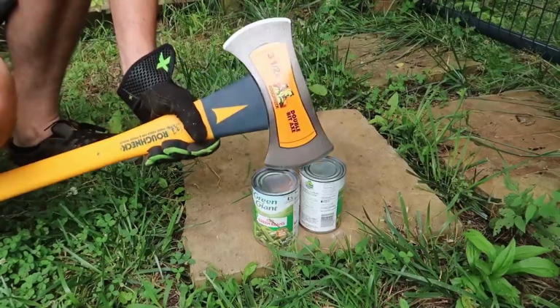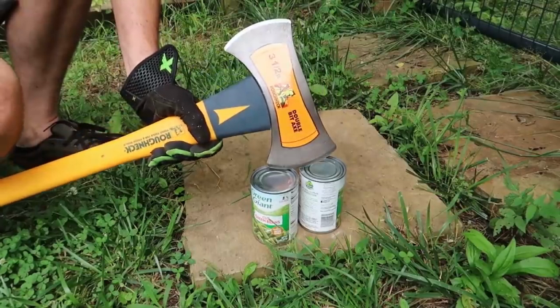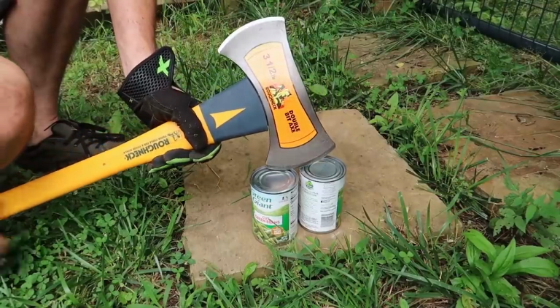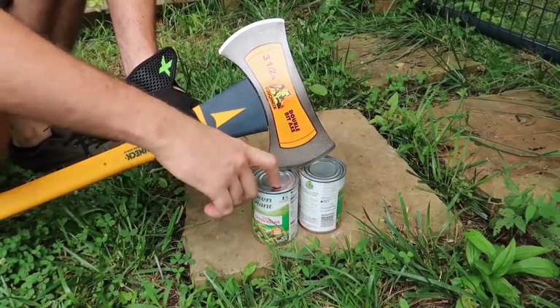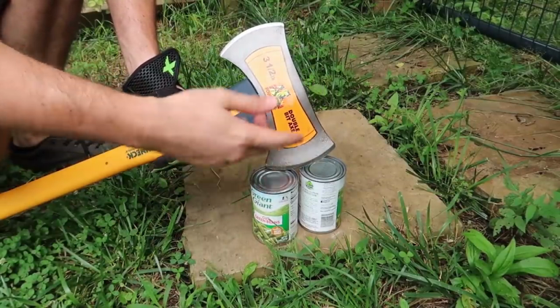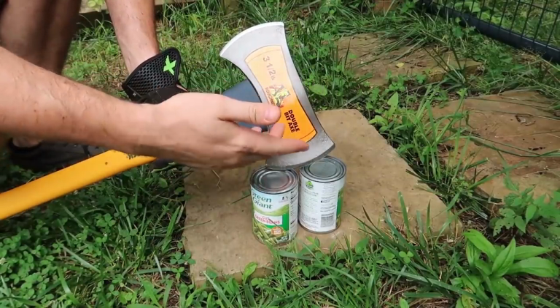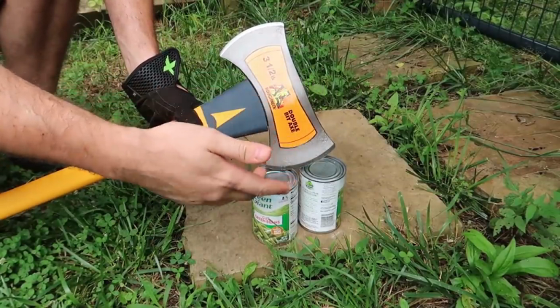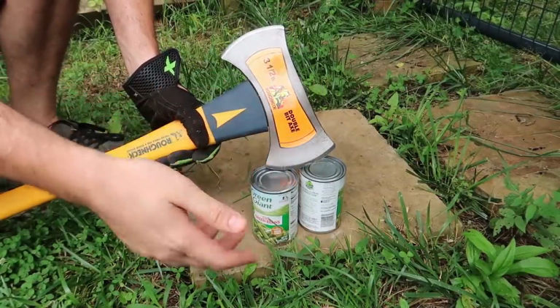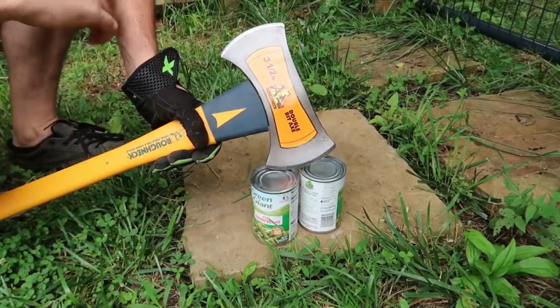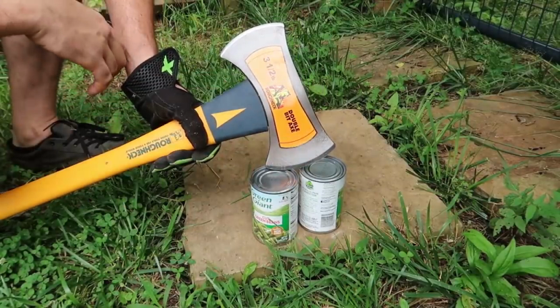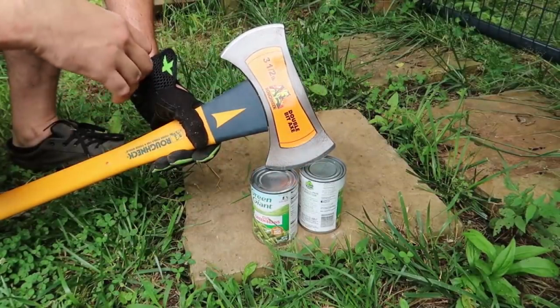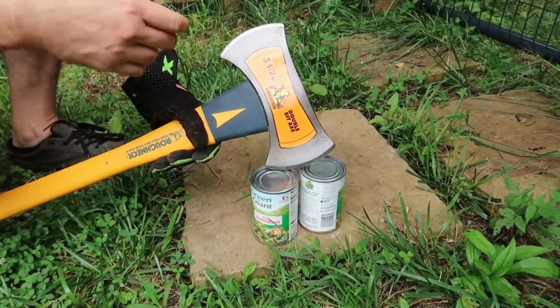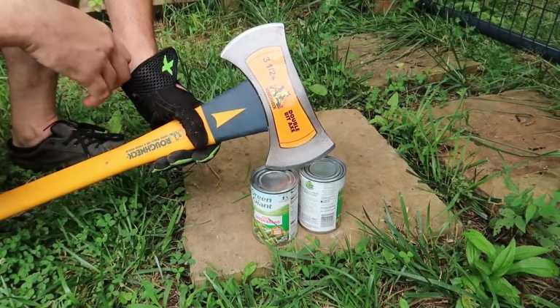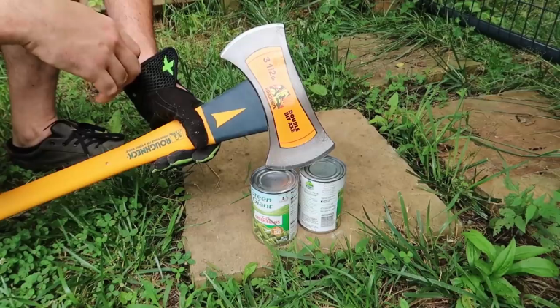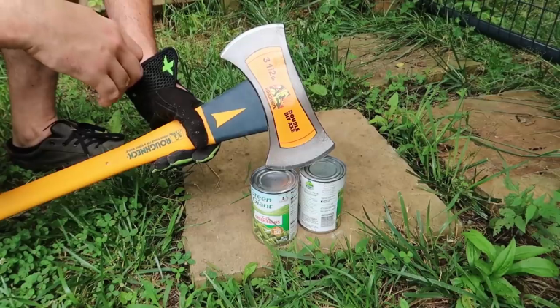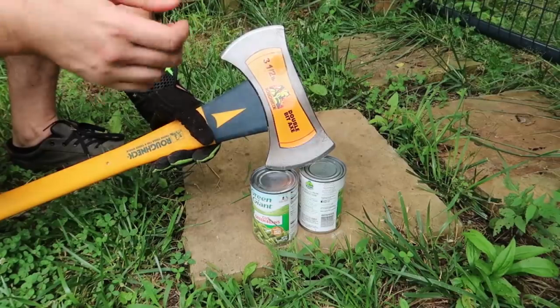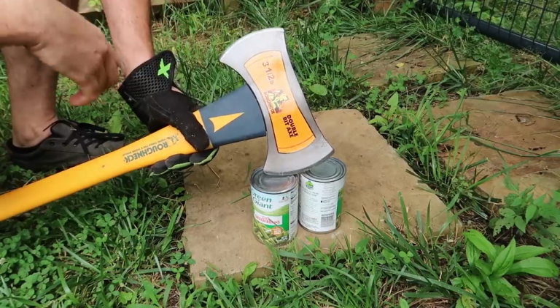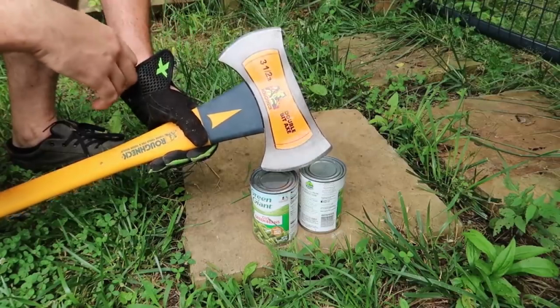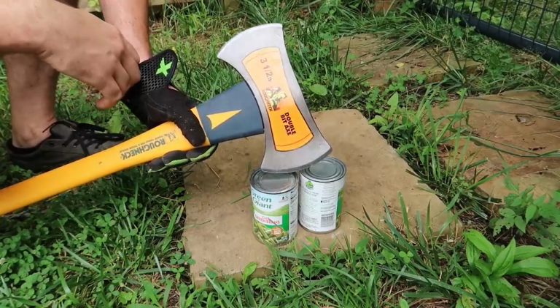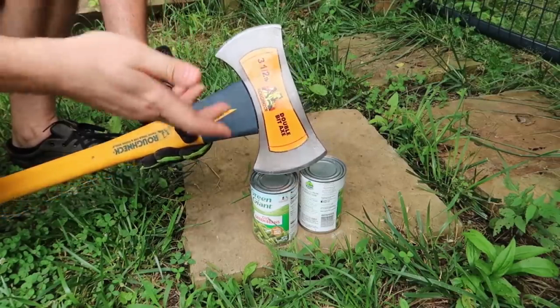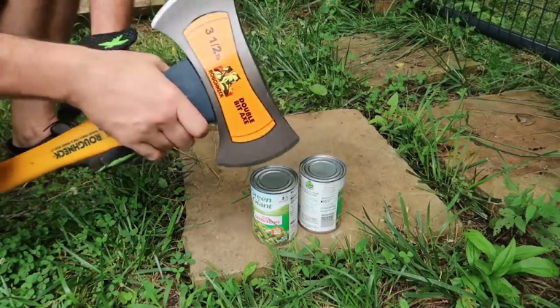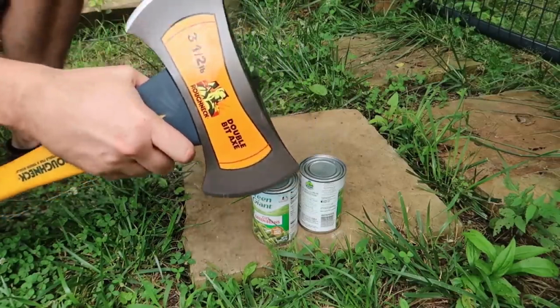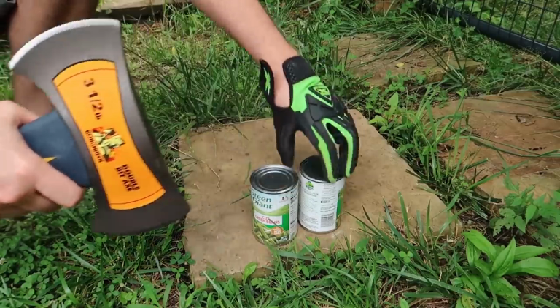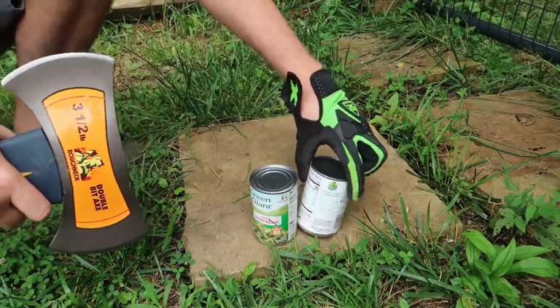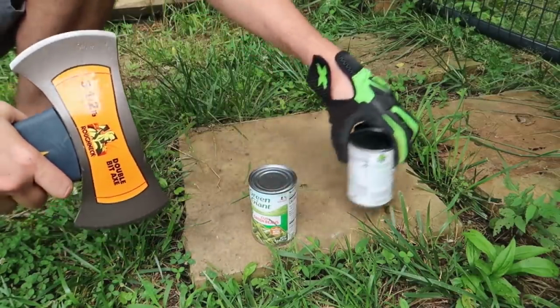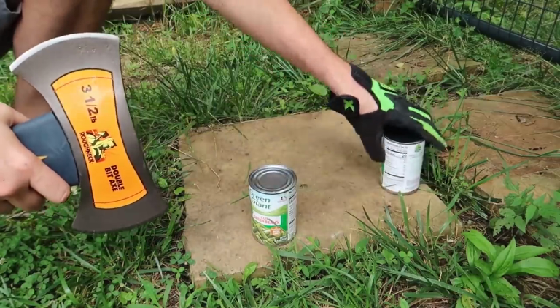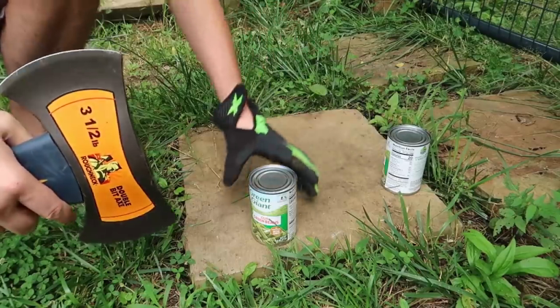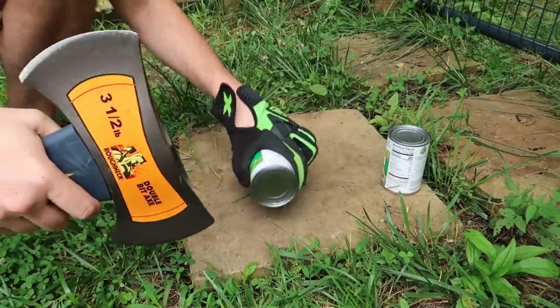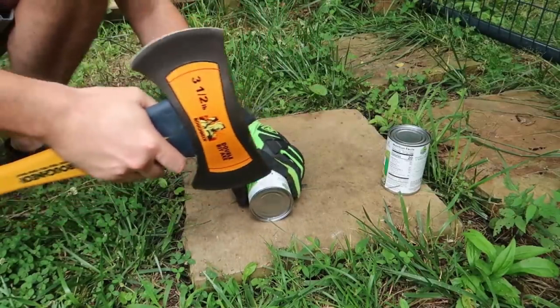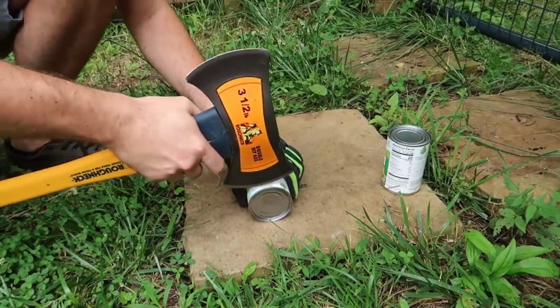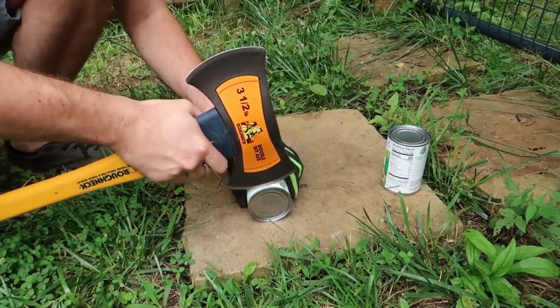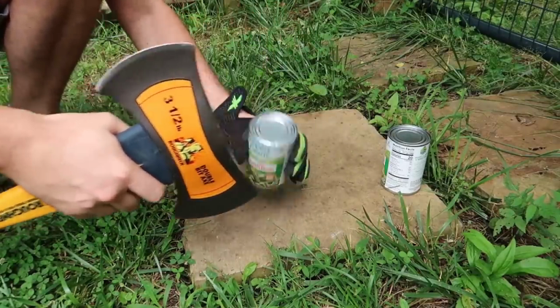So how do you open a can with a big axe? Let's say you forgot your can opener or small knife, all you have is an axe, or you're in a survival situation. Anyways, there is a pretty easy way to do it.